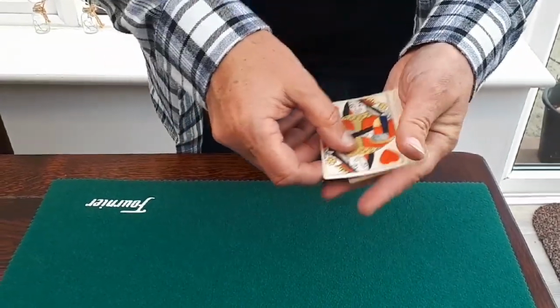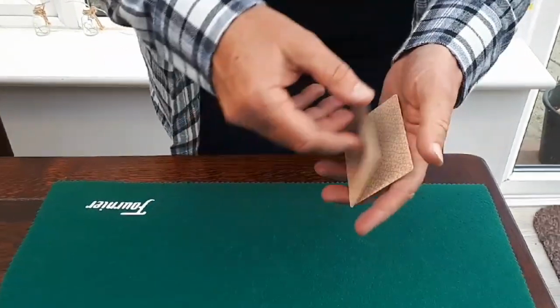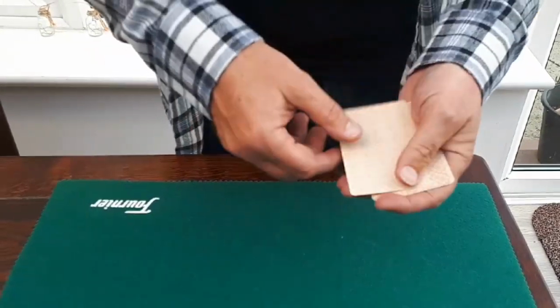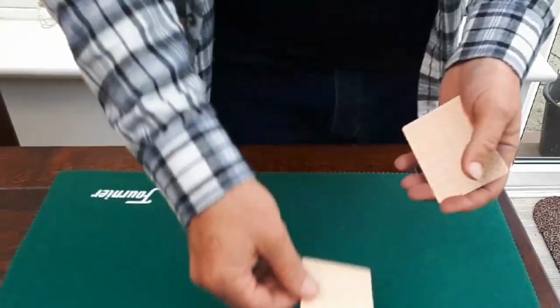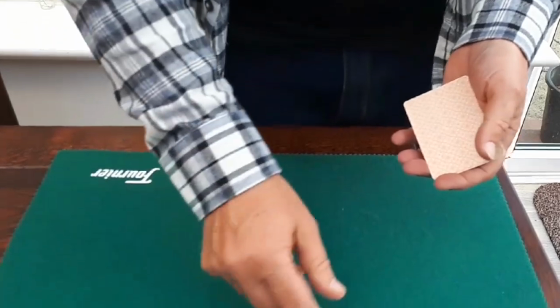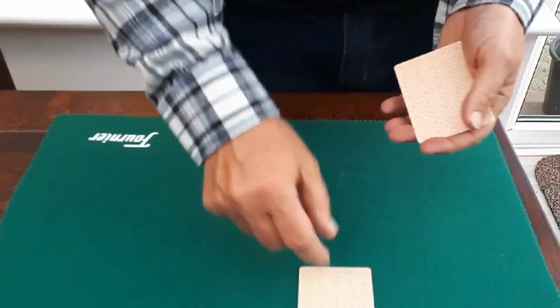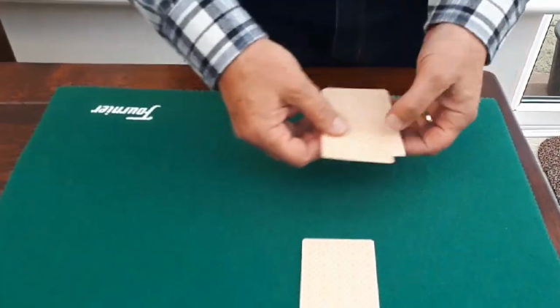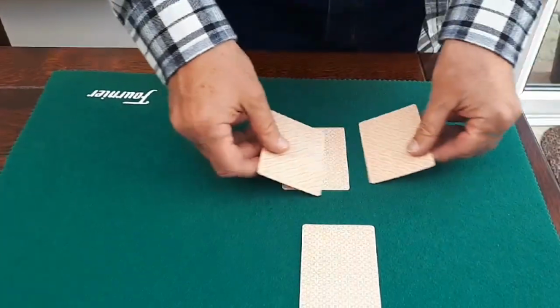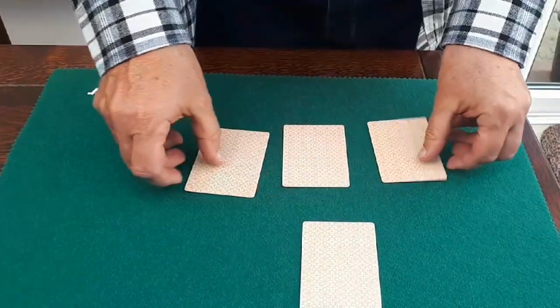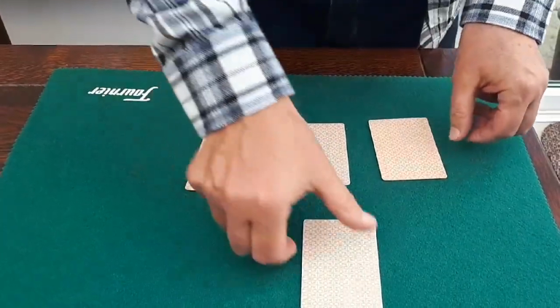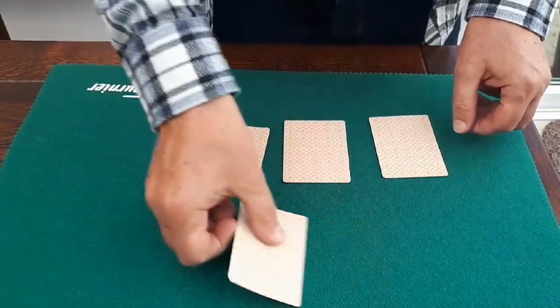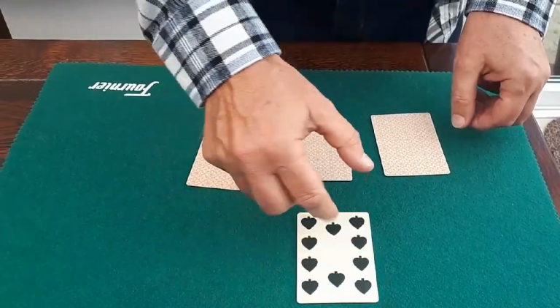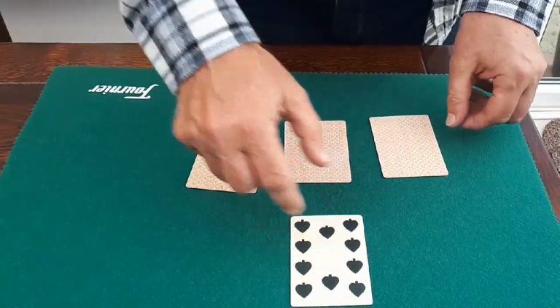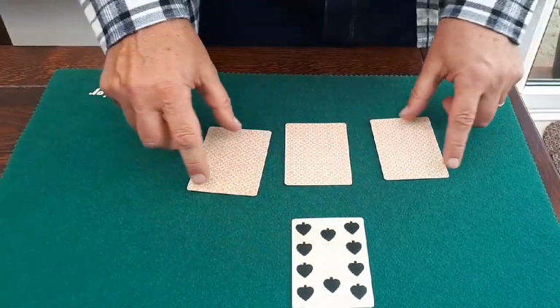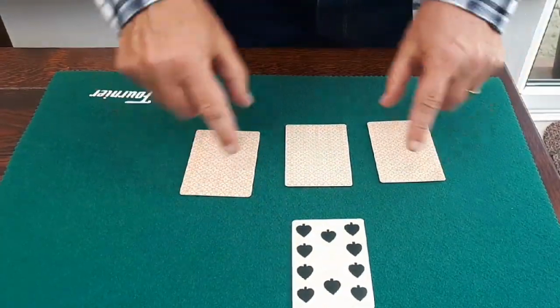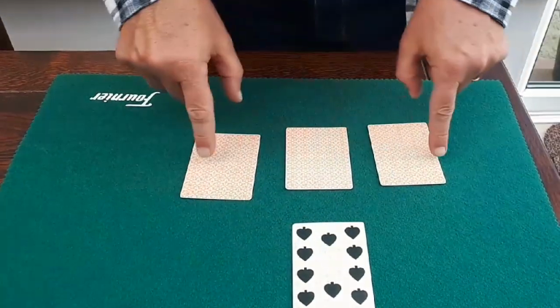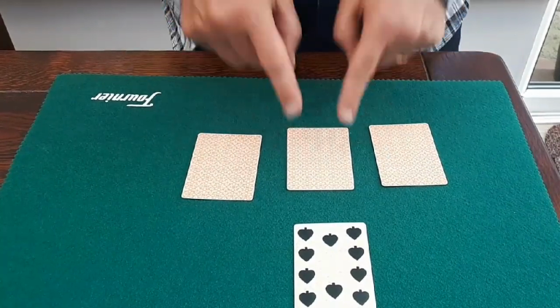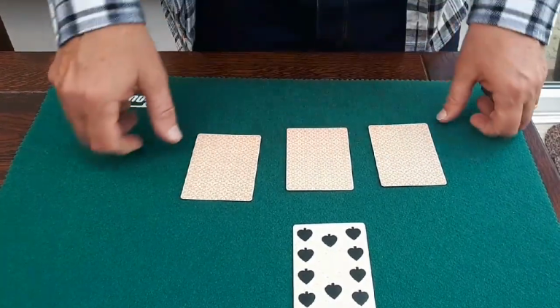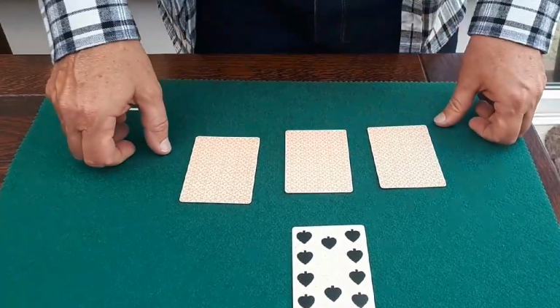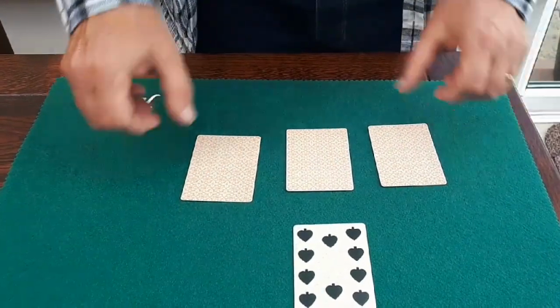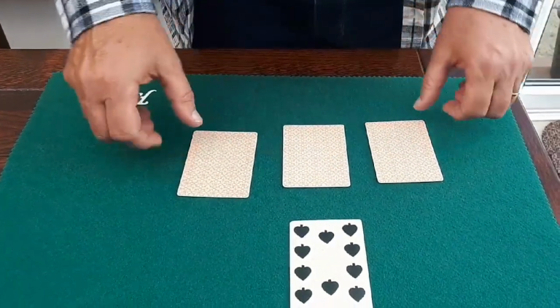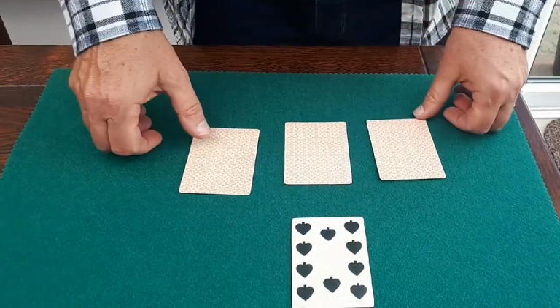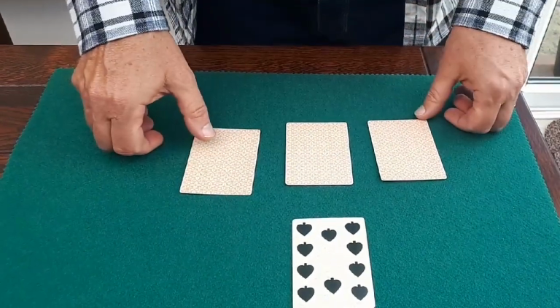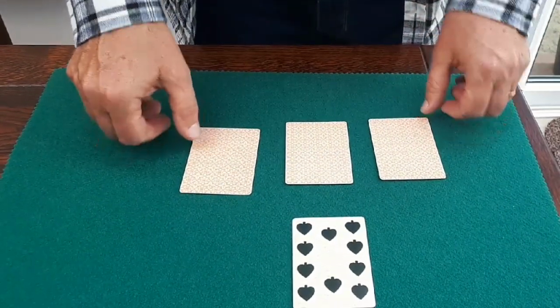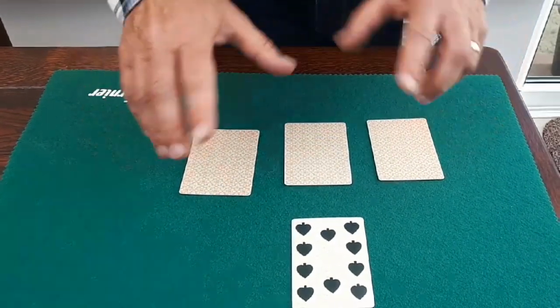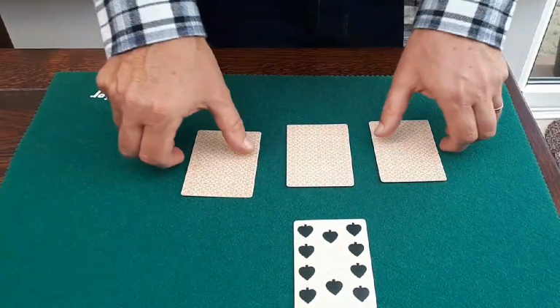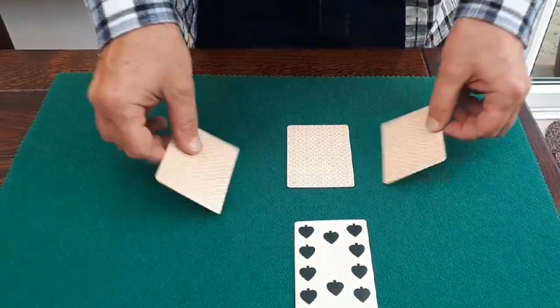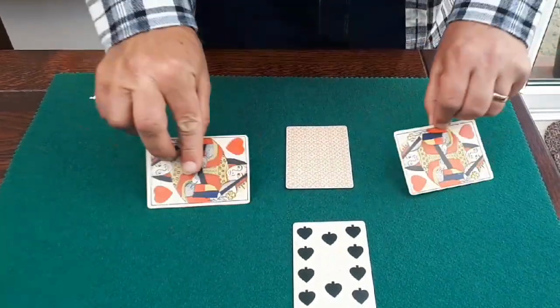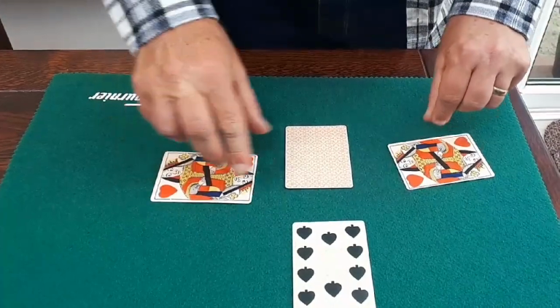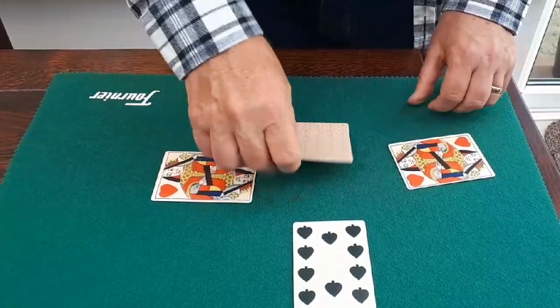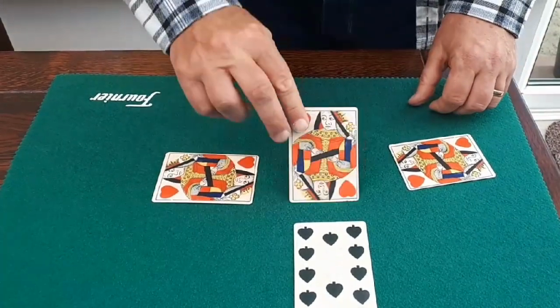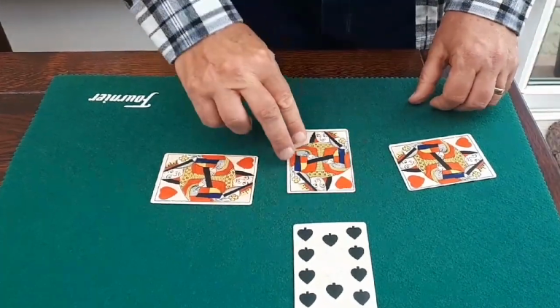Look, if I leave the red card on the table, would you put your money on it? I don't blame you, because it's actually a black card. Now that leaves two blacks here and one red. Have you any idea where the blacks are? Well you're gonna lose your money because these are all red.